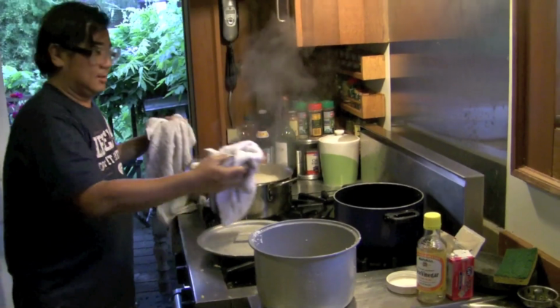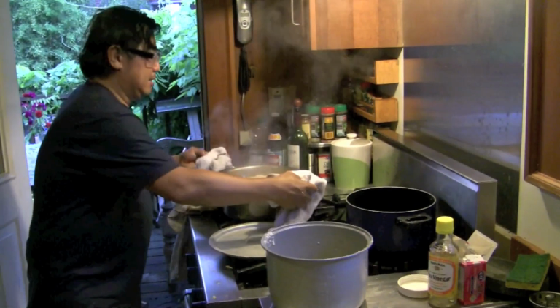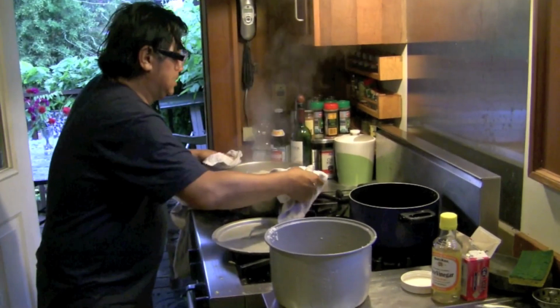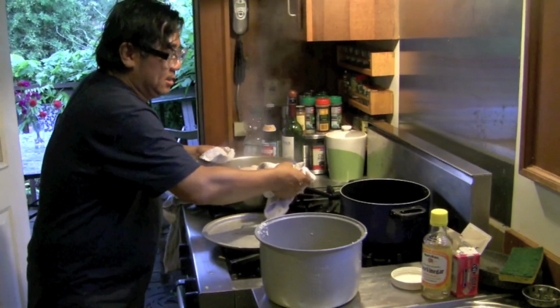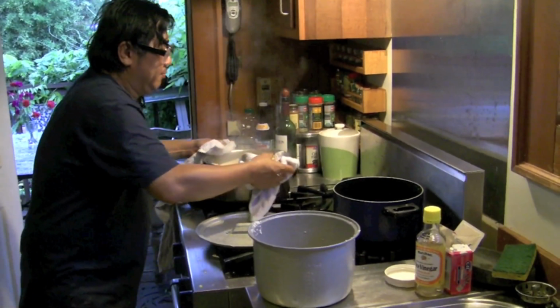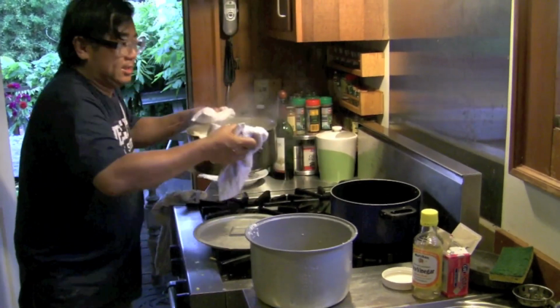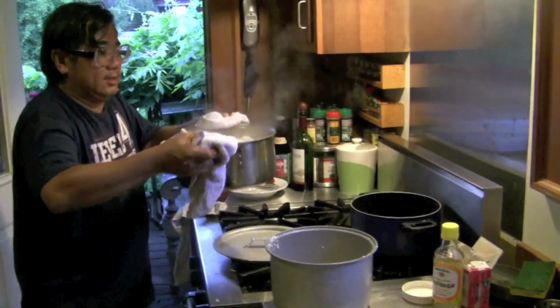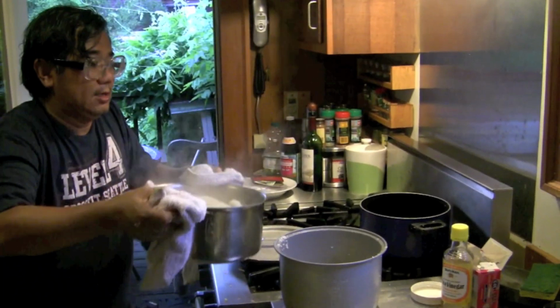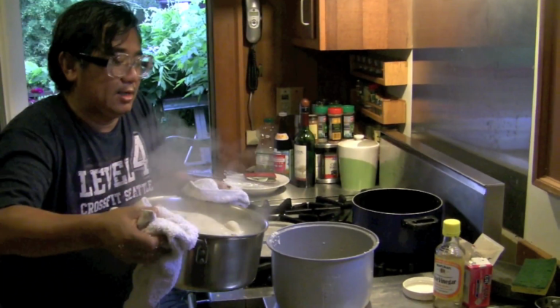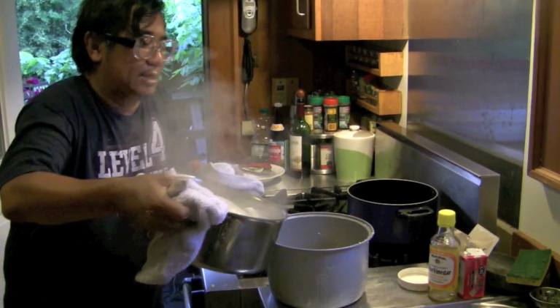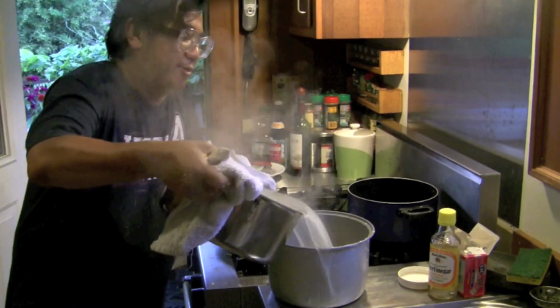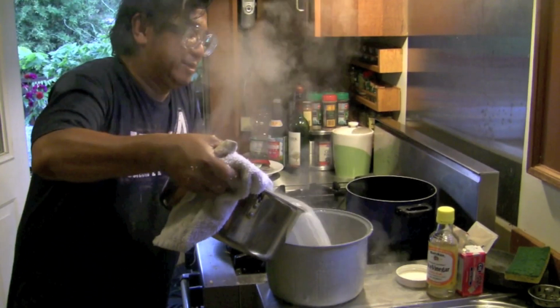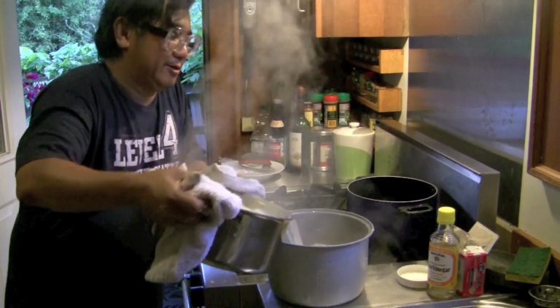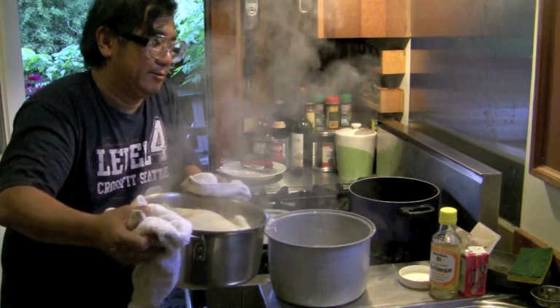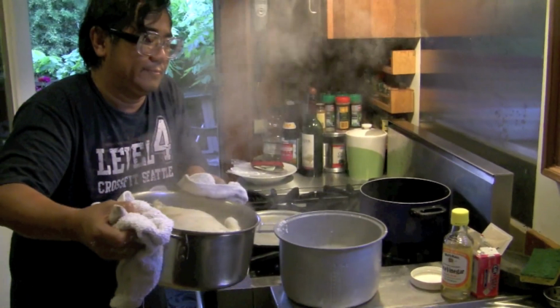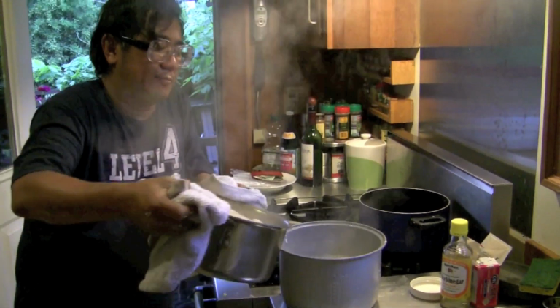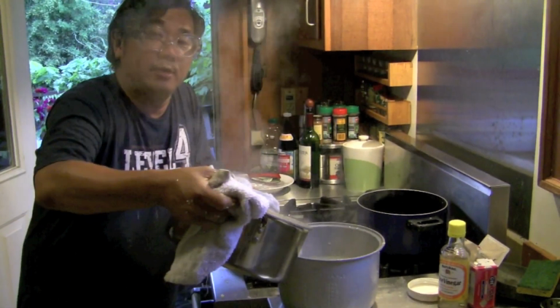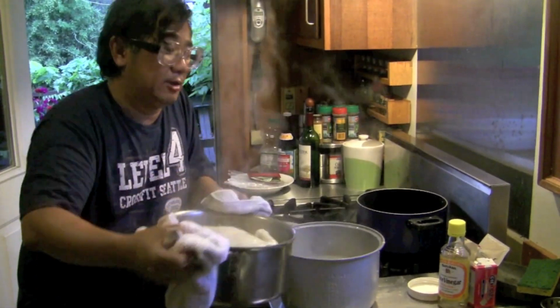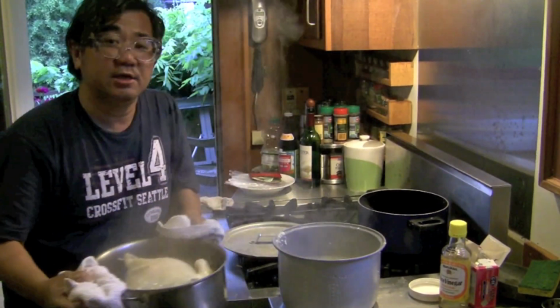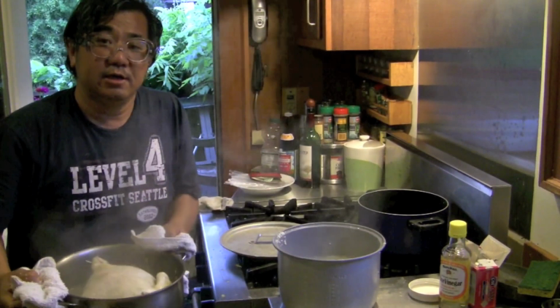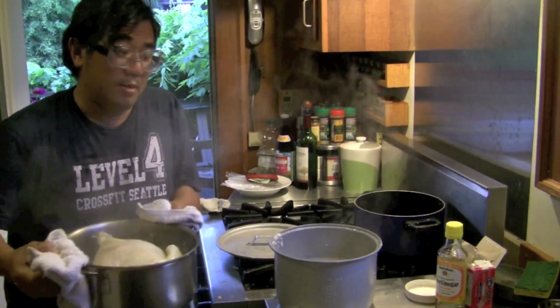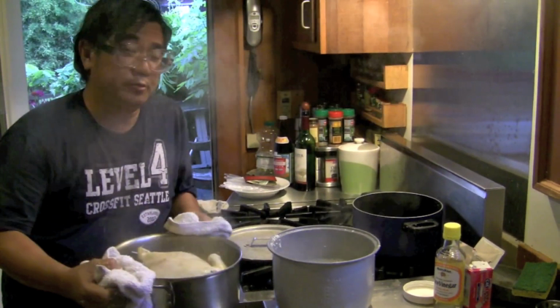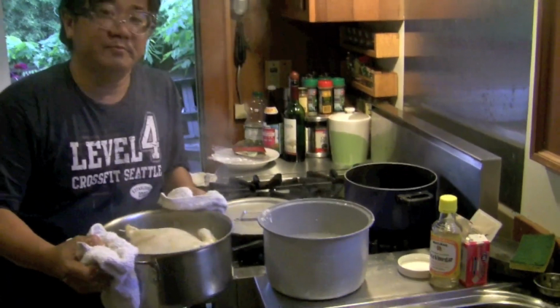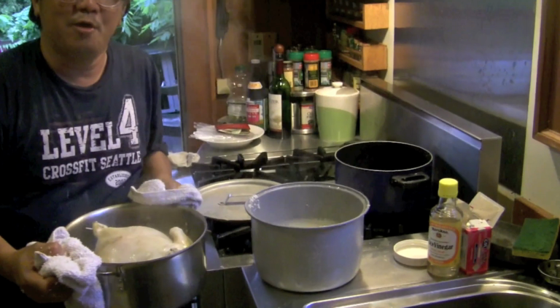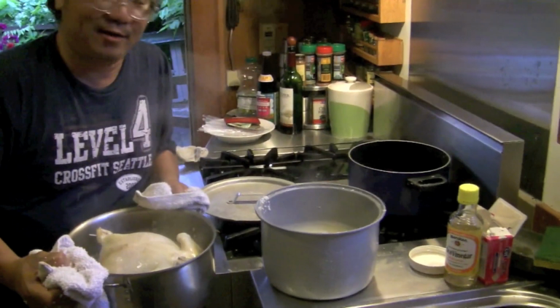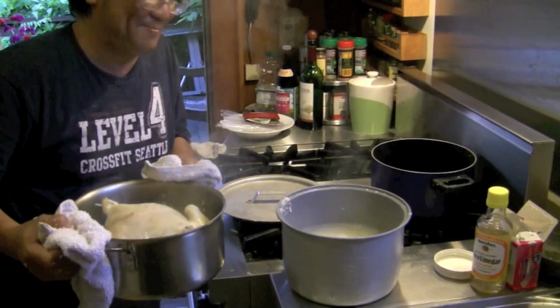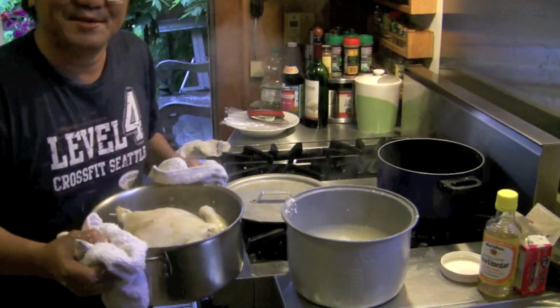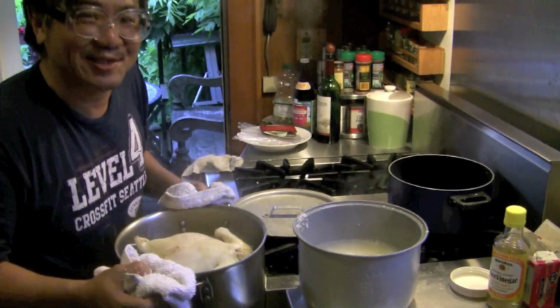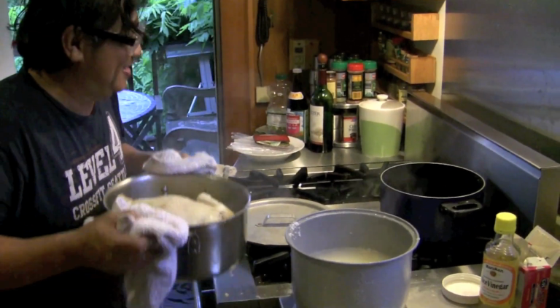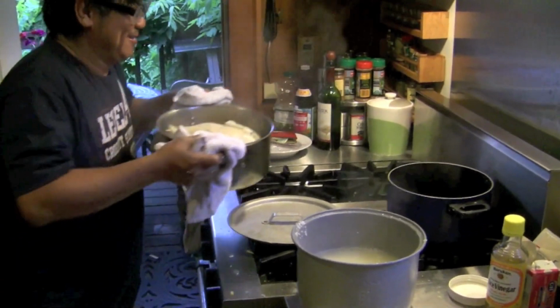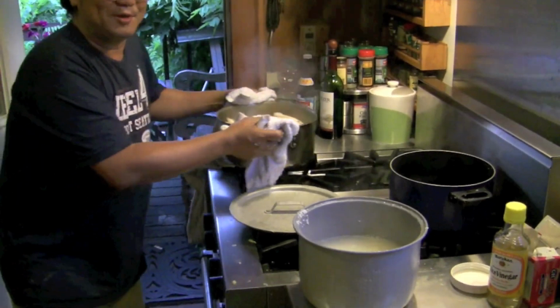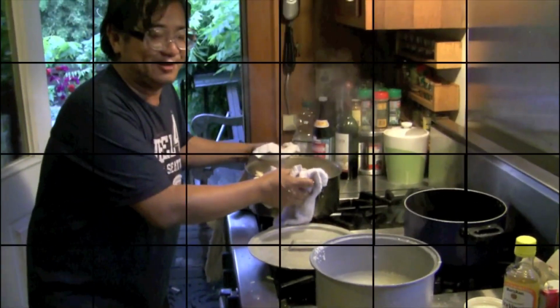You take the chicken and get broth in it. How do I know how much broth to put in? Well, this is my secret — I'm not going to tell you.